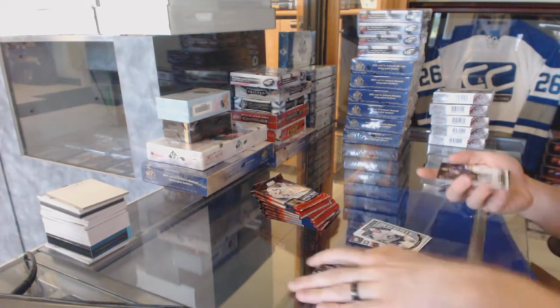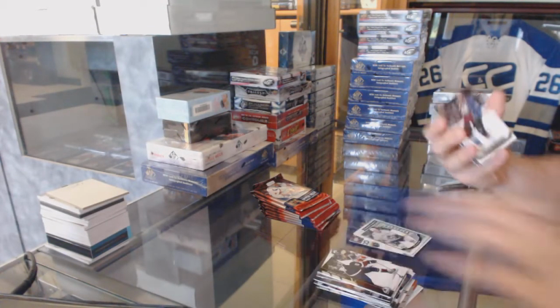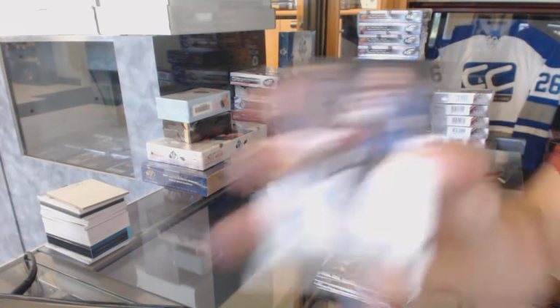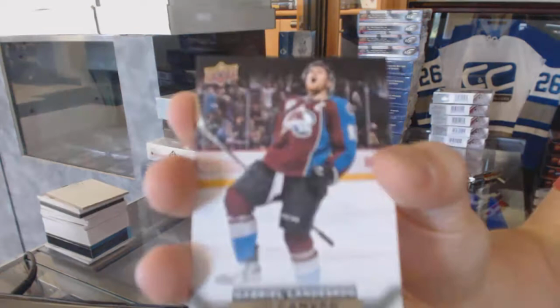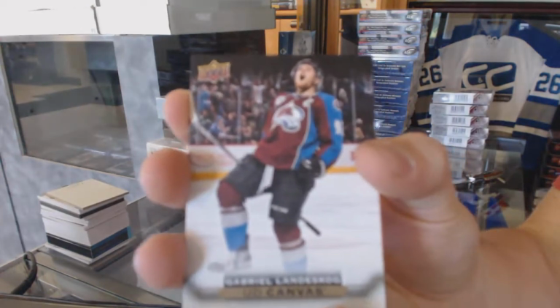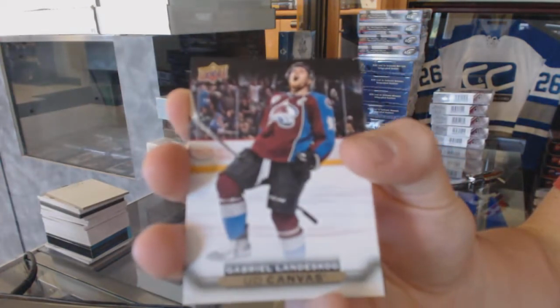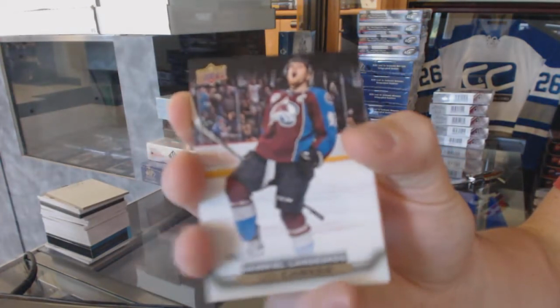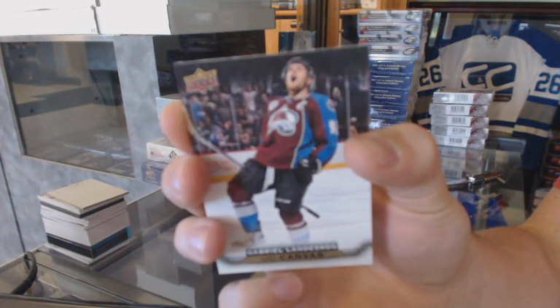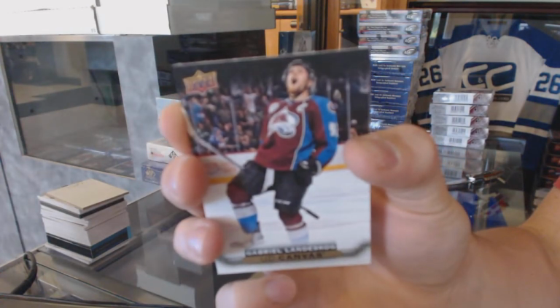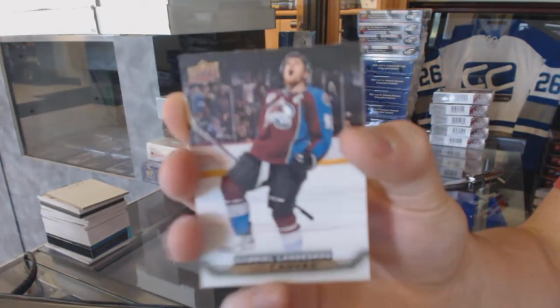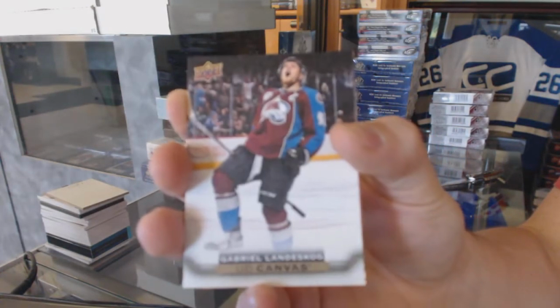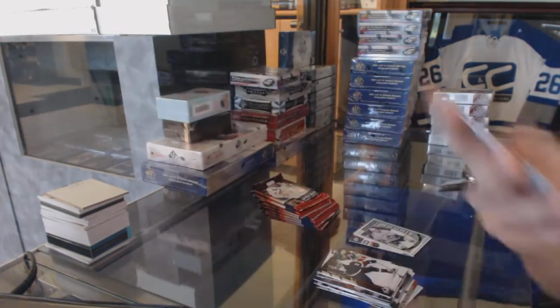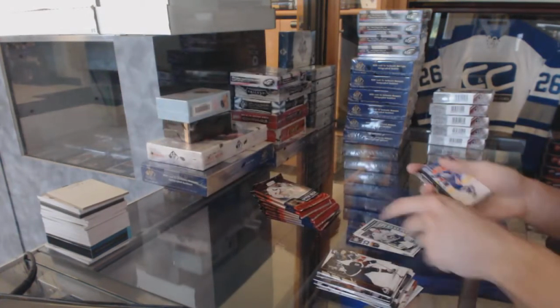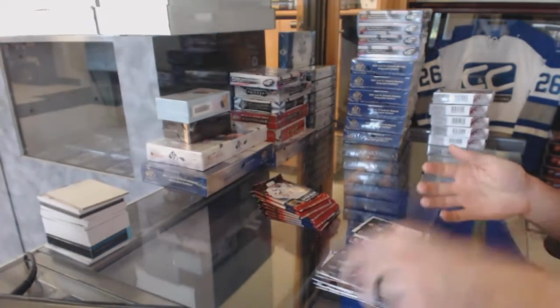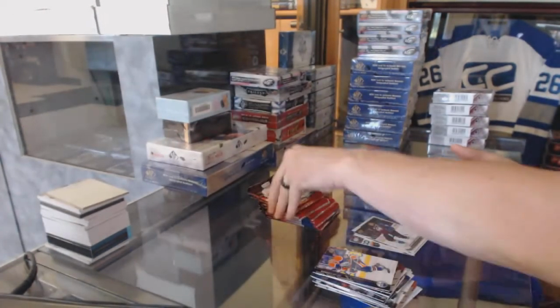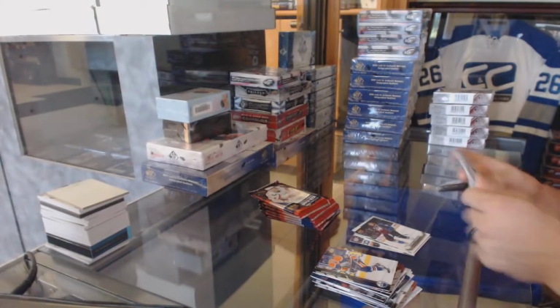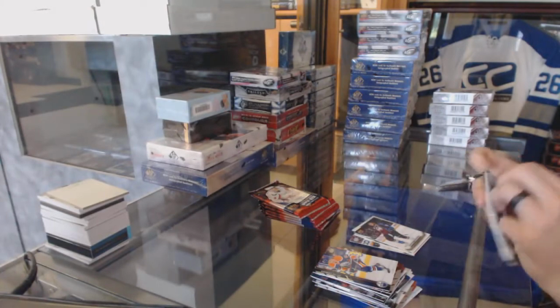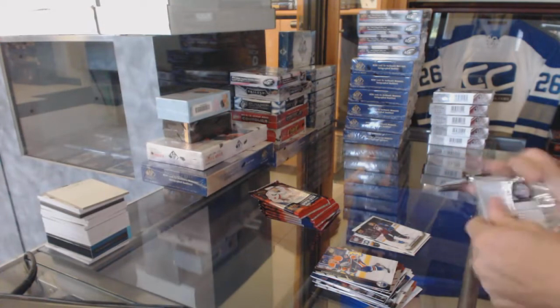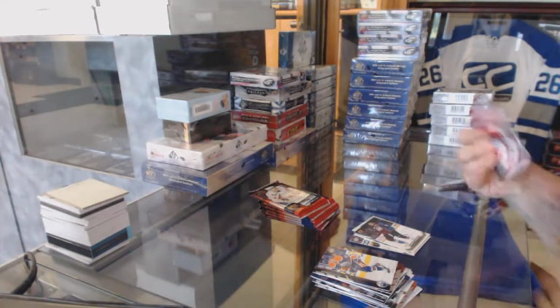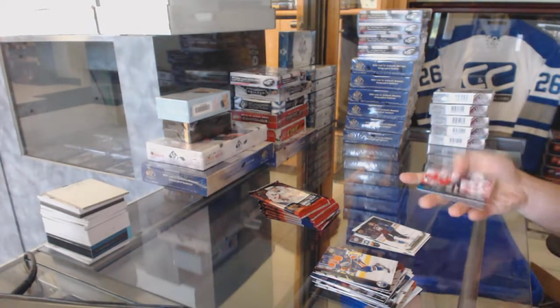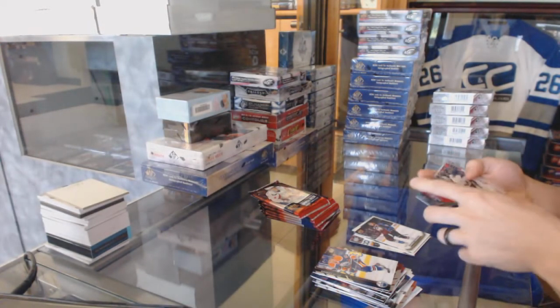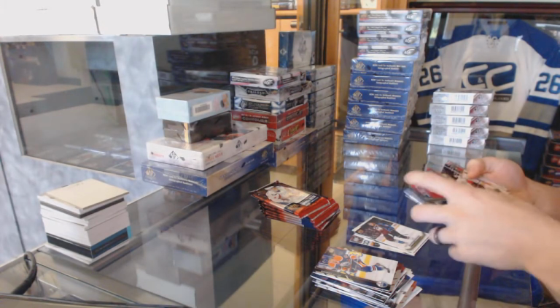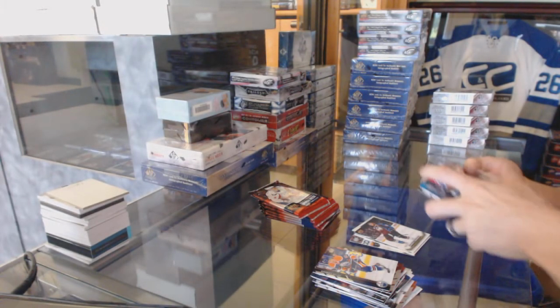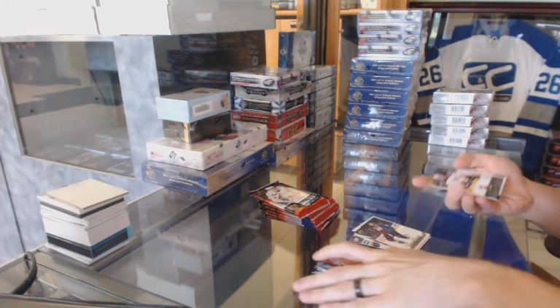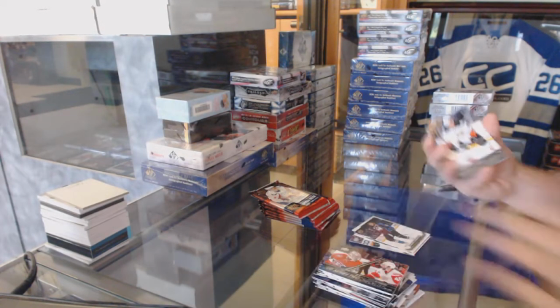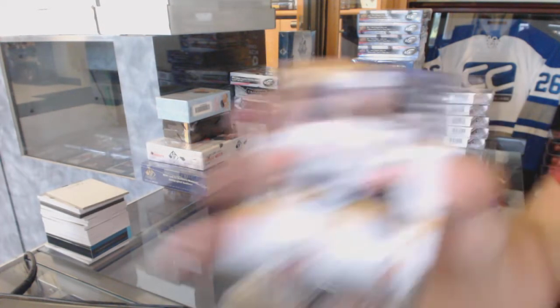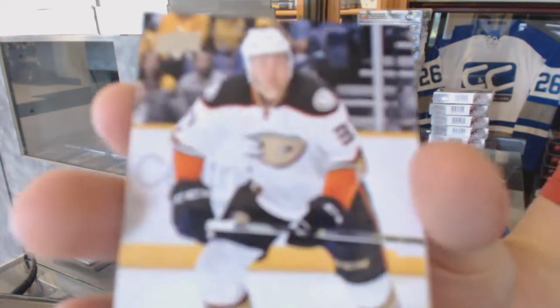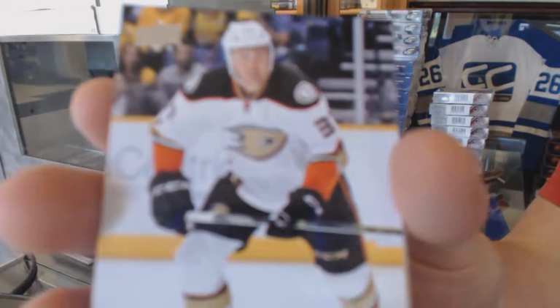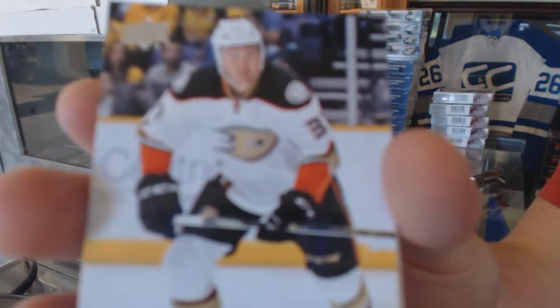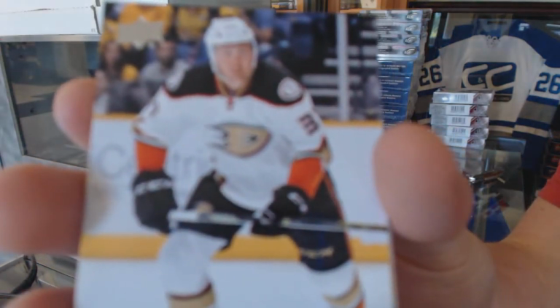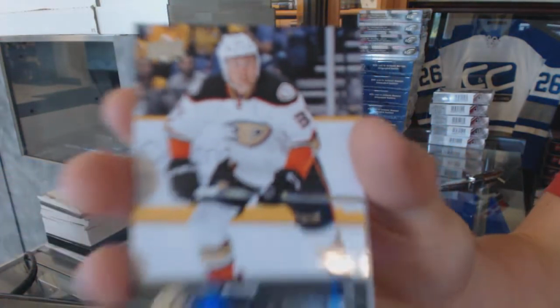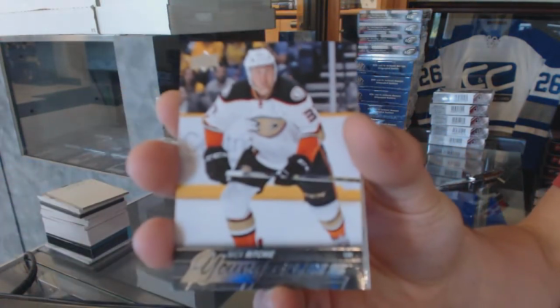Canvas for the Colorado Avalanche, Gabriel Landiscott. Young Guns for the Anaheim Ducks, Nick Ritchie.